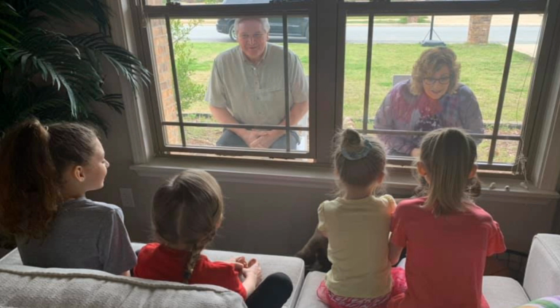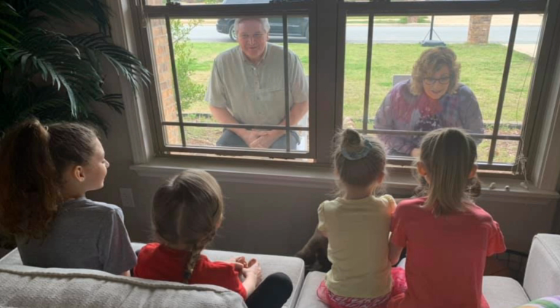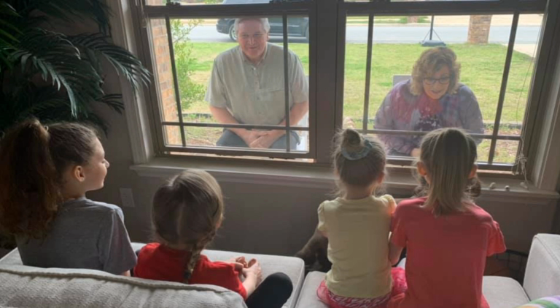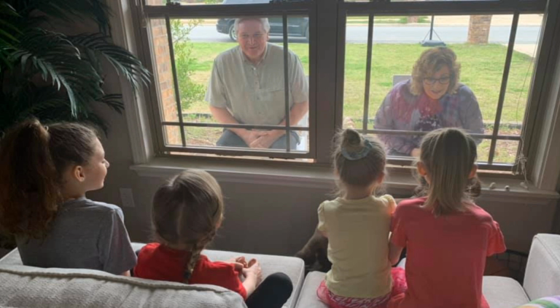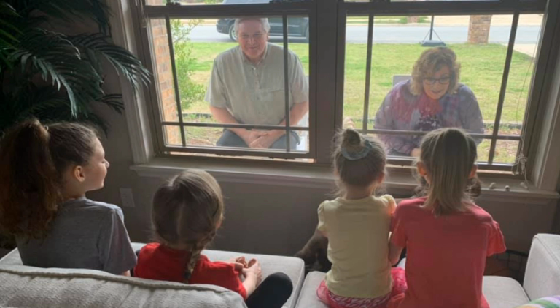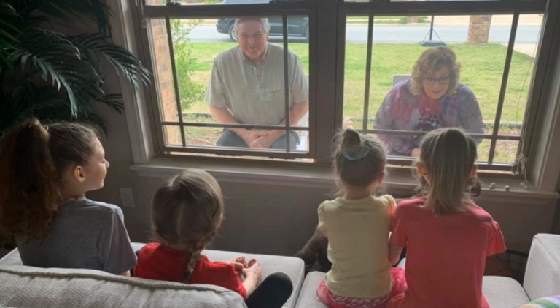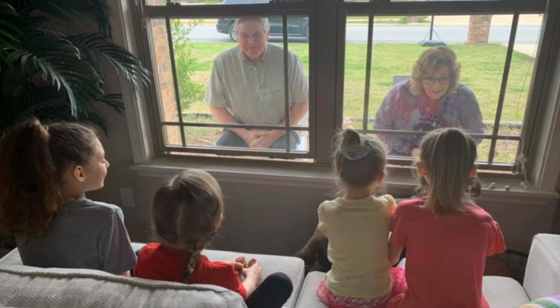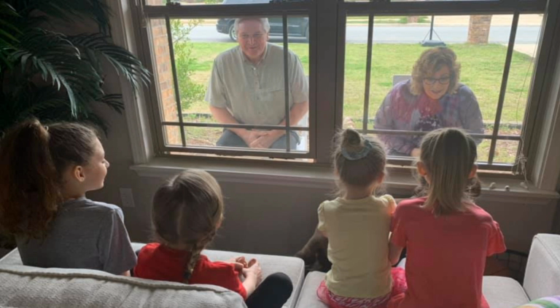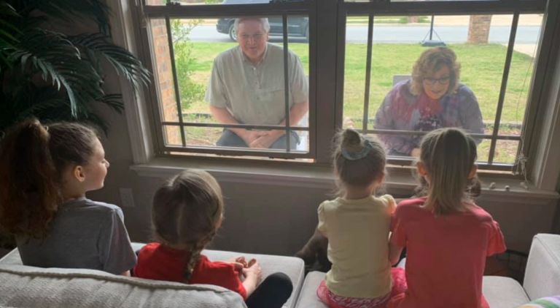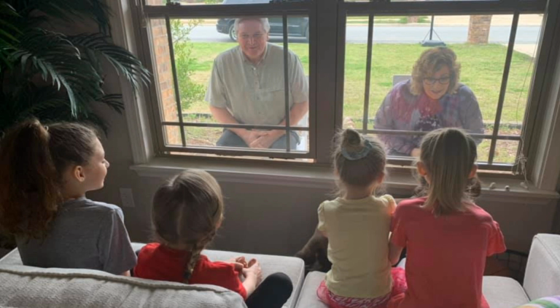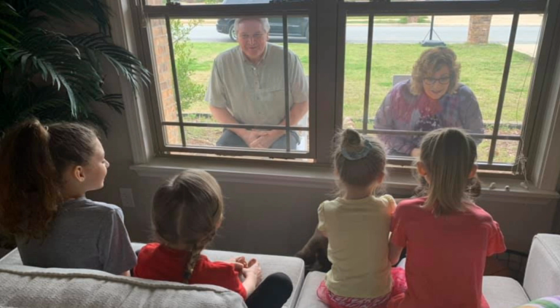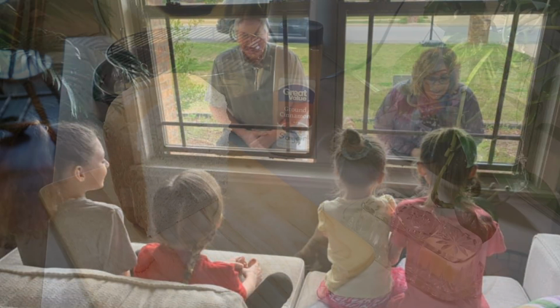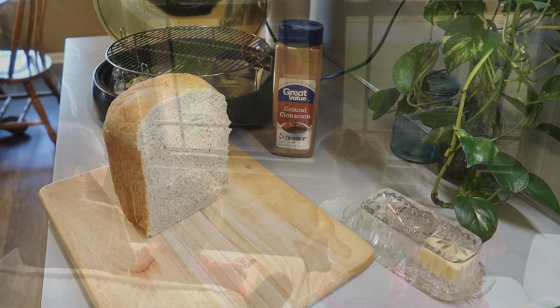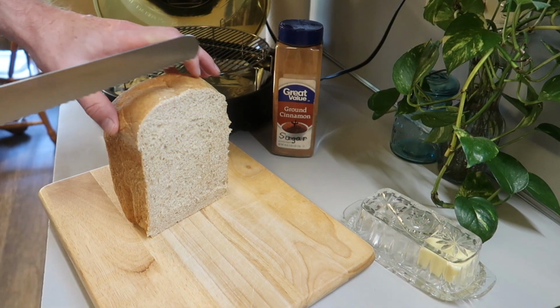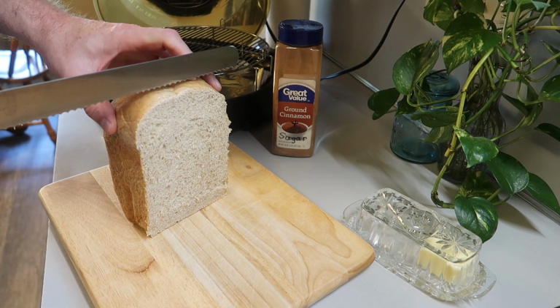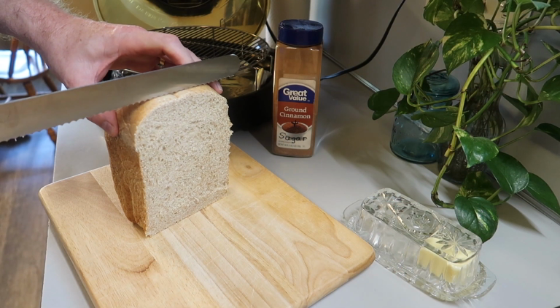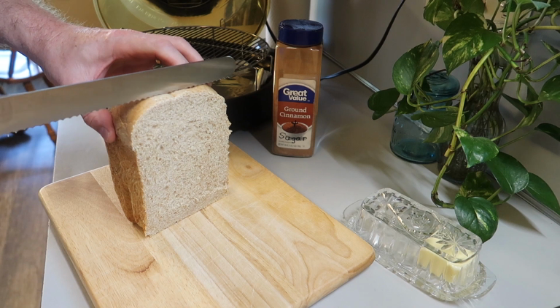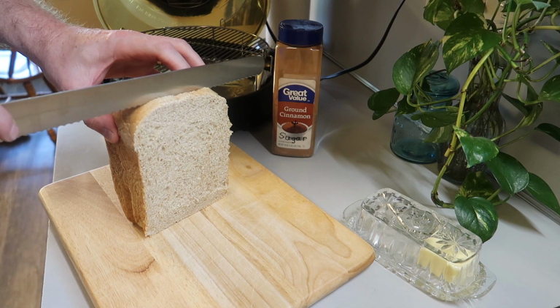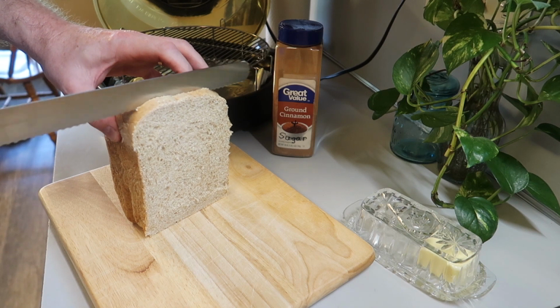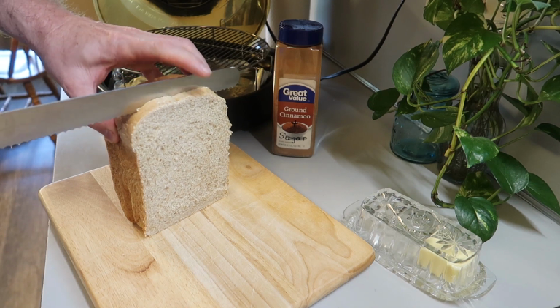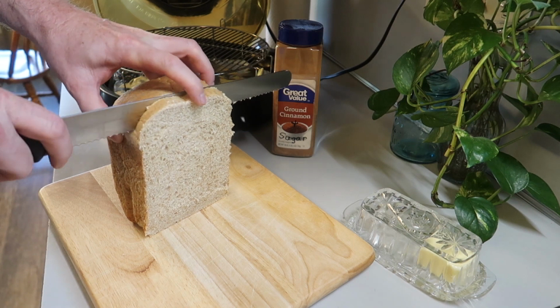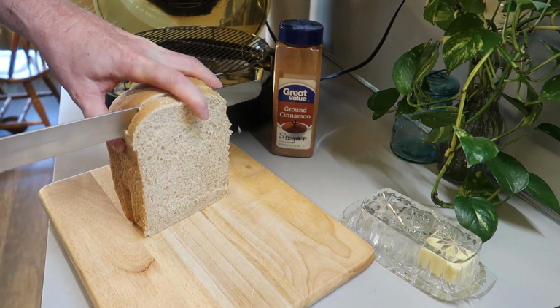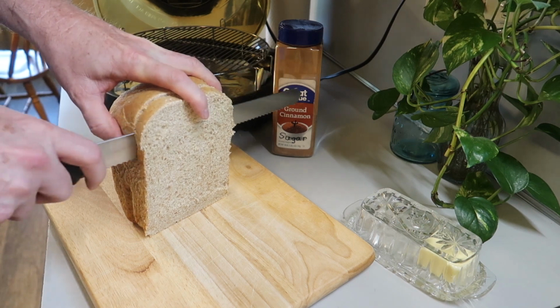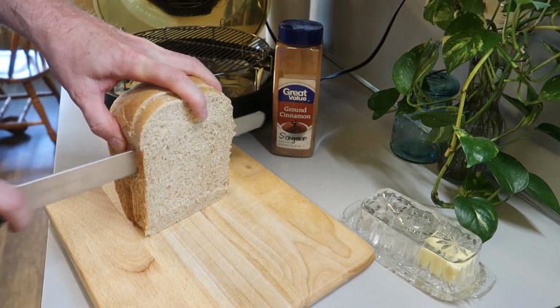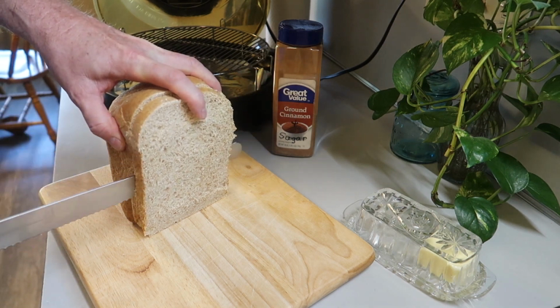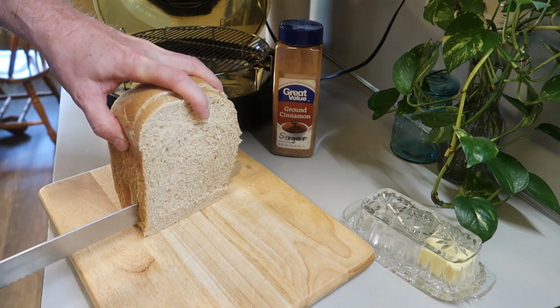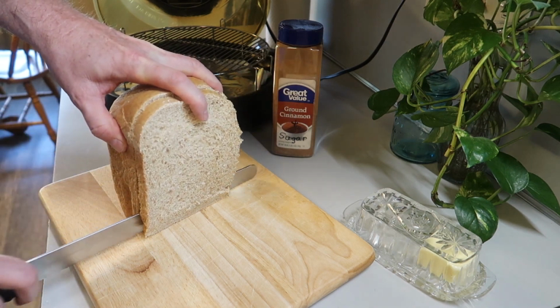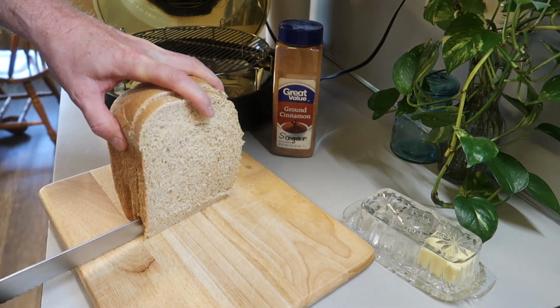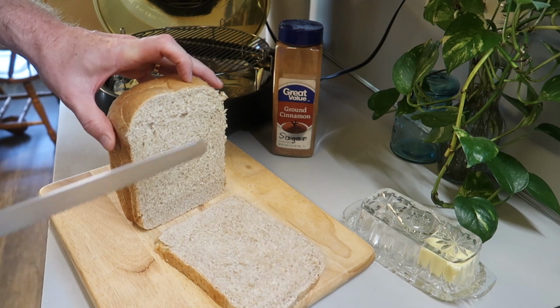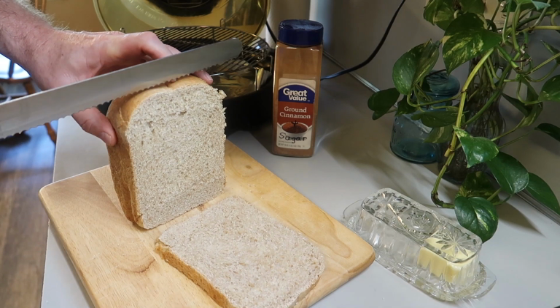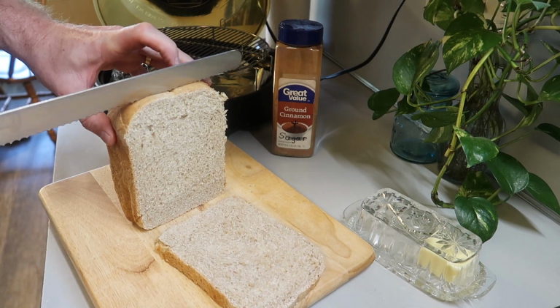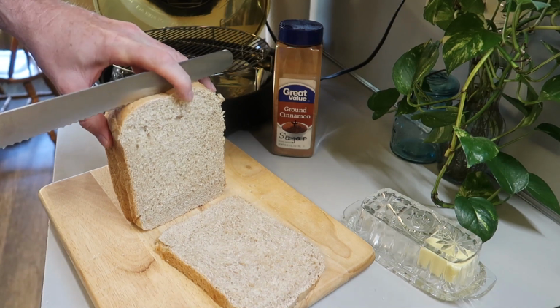Anyway, I'm making cinnamon toast the way they like it. And of course, I'm going to start with some bread. This is some of the homemade bread that I have. And after a day or so, it's not quite as fresh, and so it's perfect to use for toast.